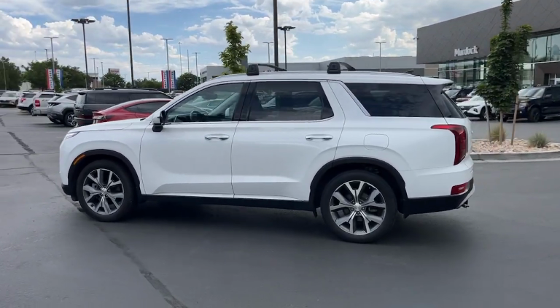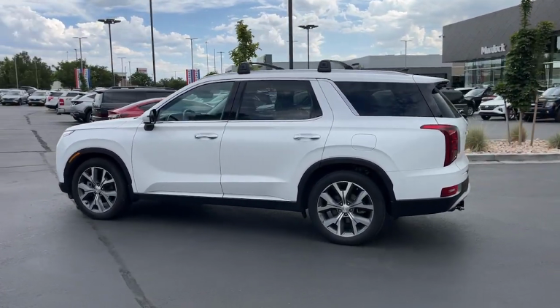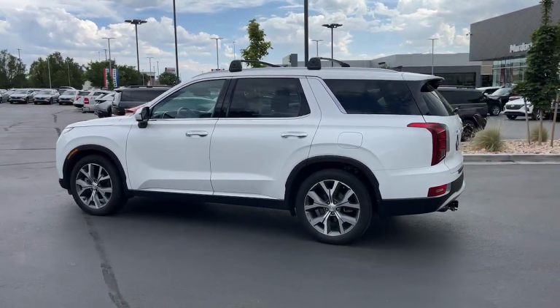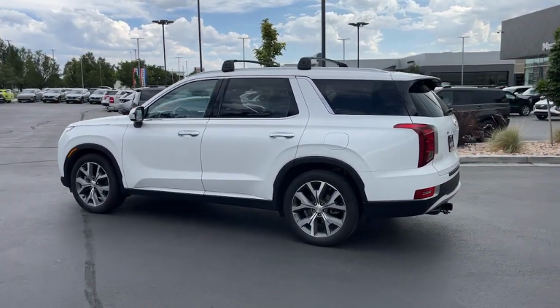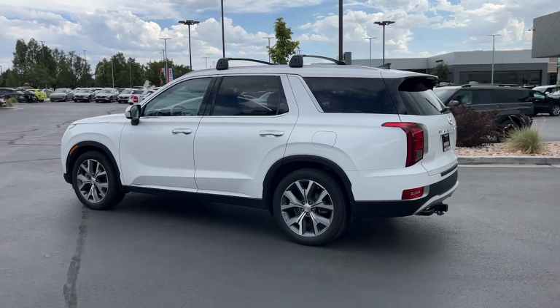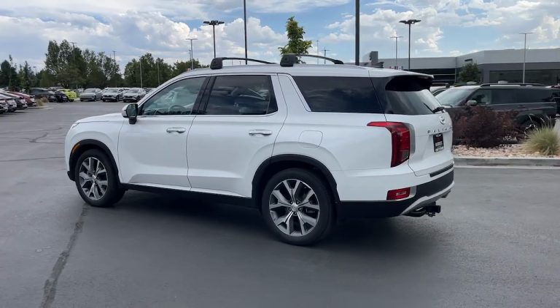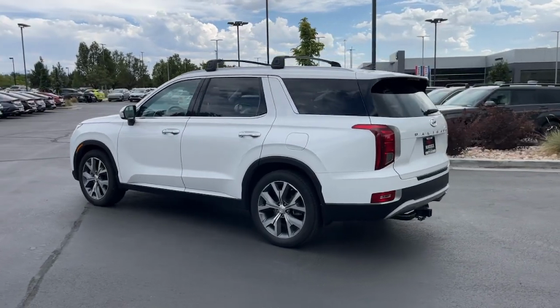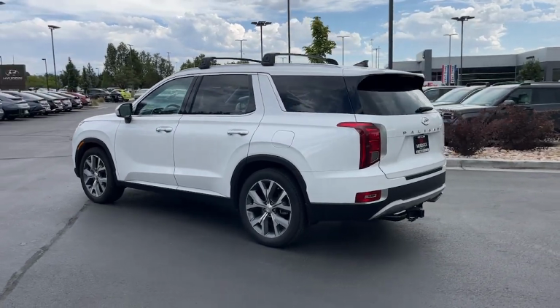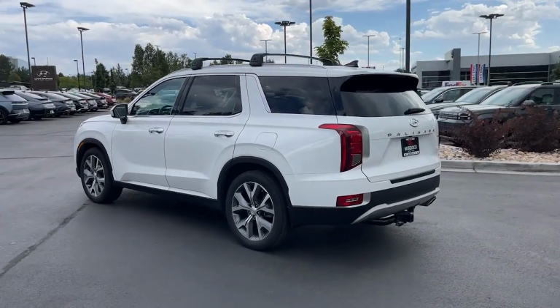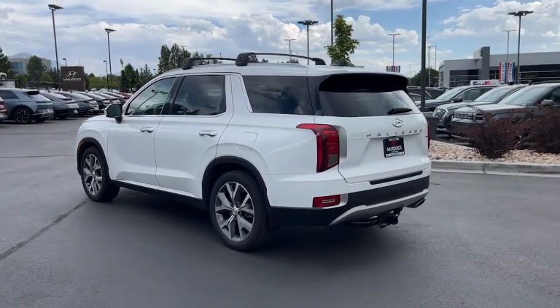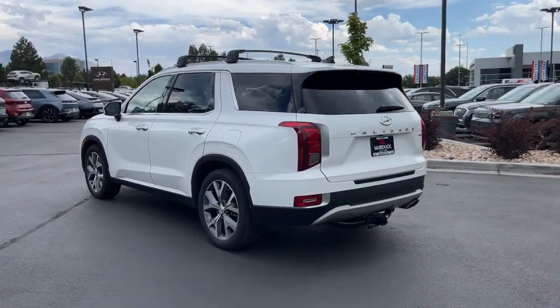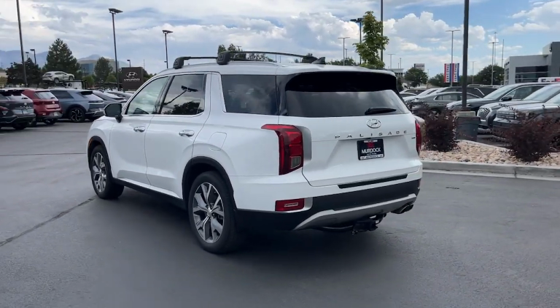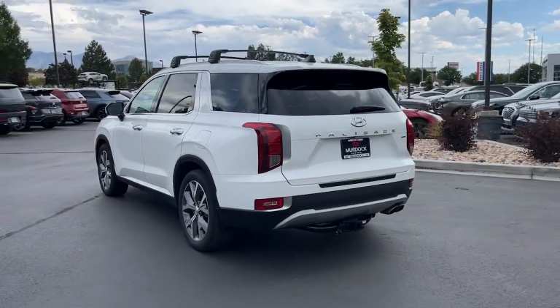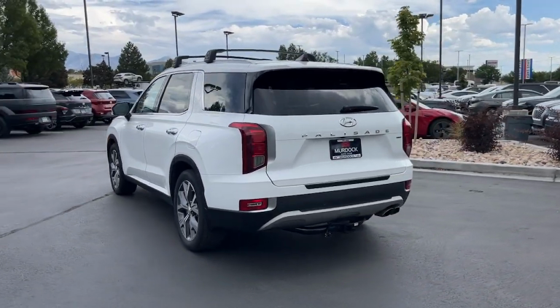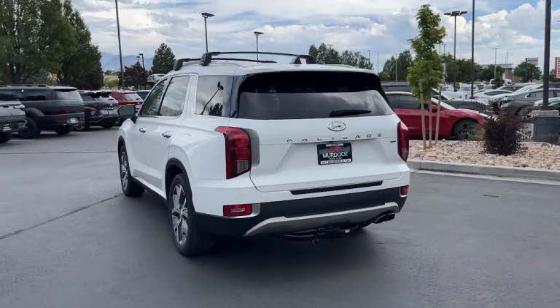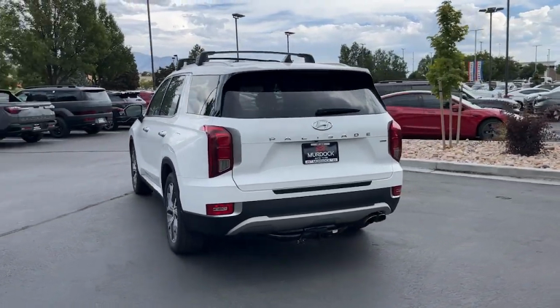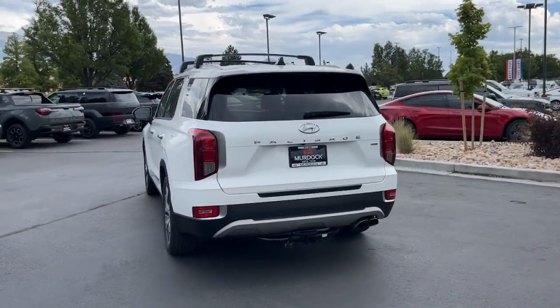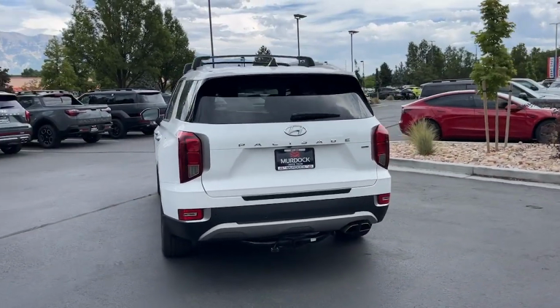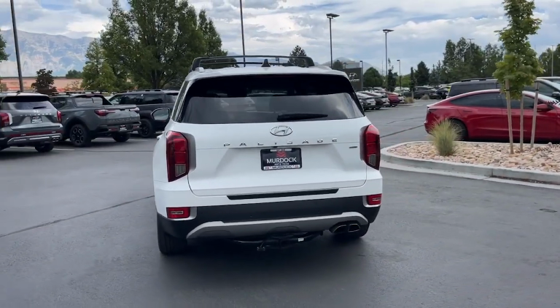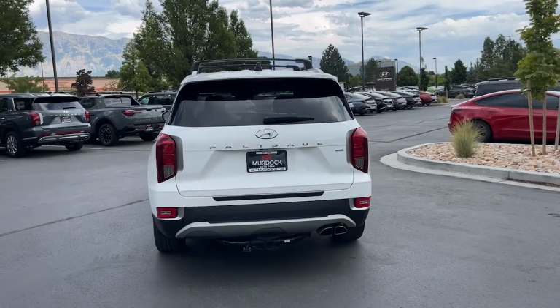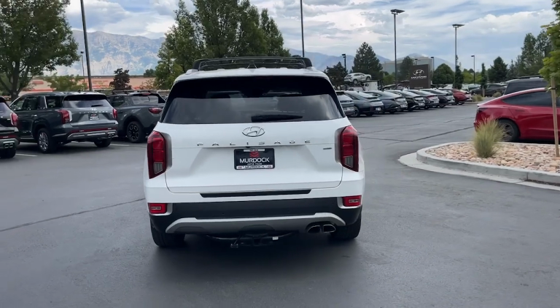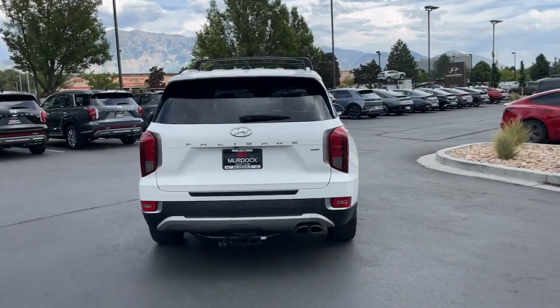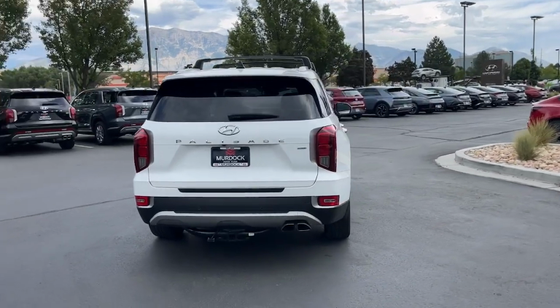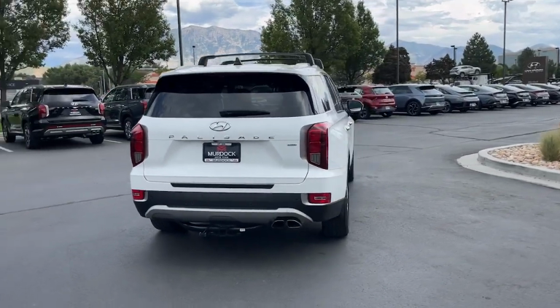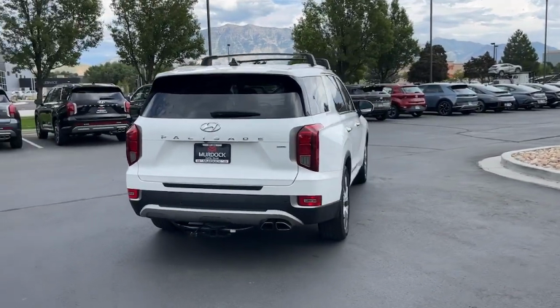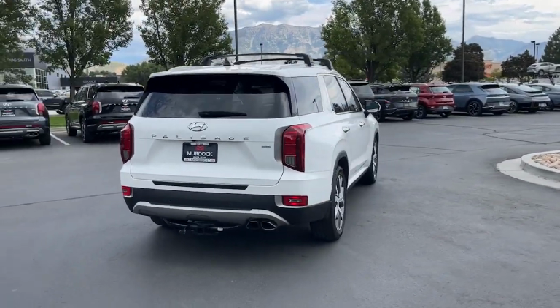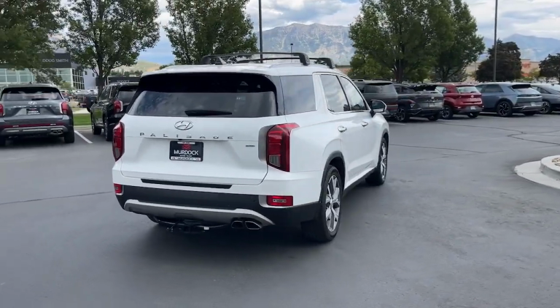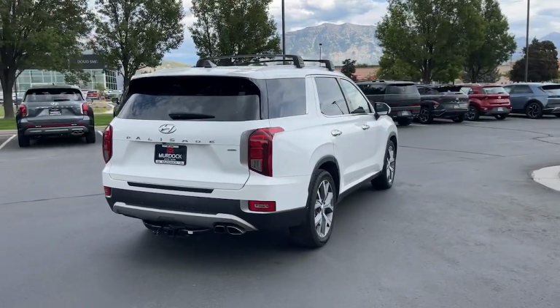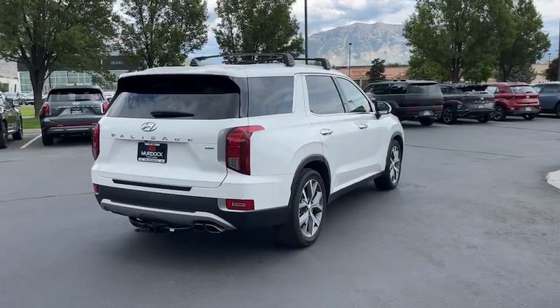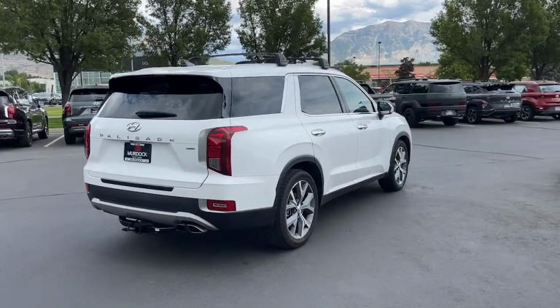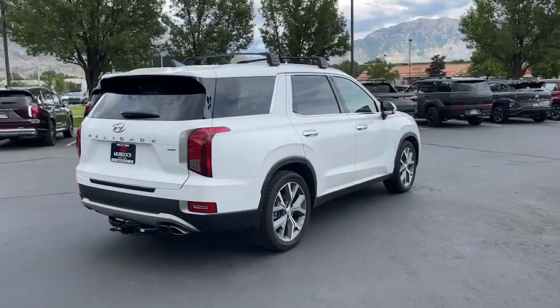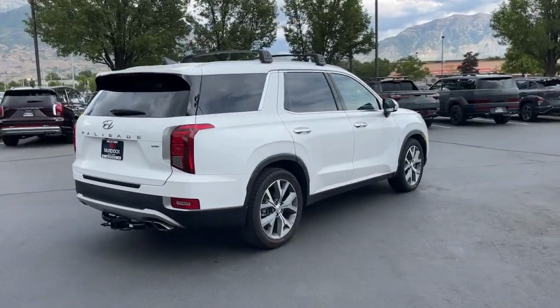With a smooth V6, premium interior, ample cargo area, standard driver assistance, and a host of modern passenger amenities, this SUV delivers exceptional quality and capability.